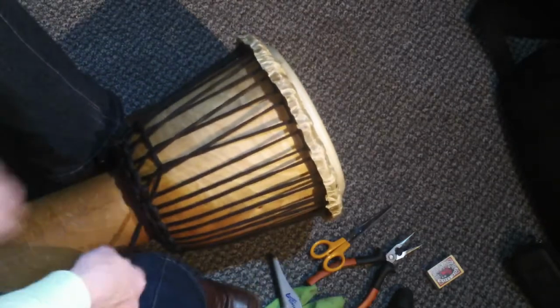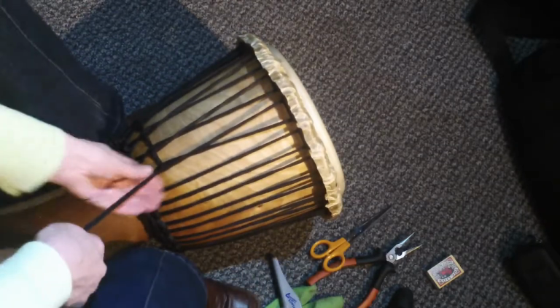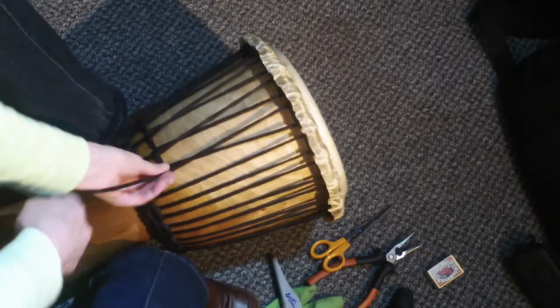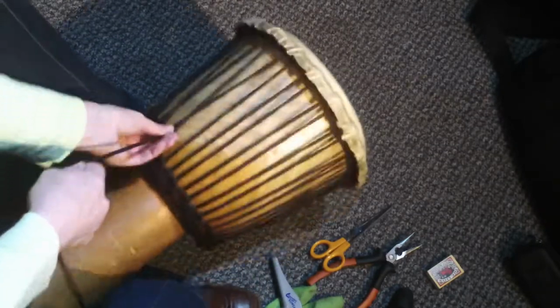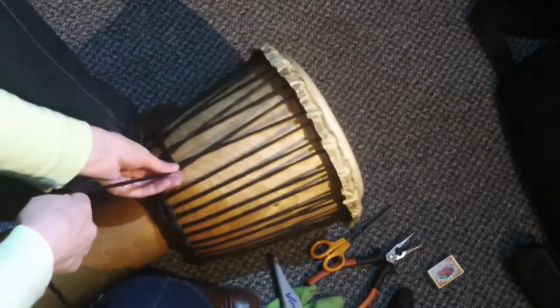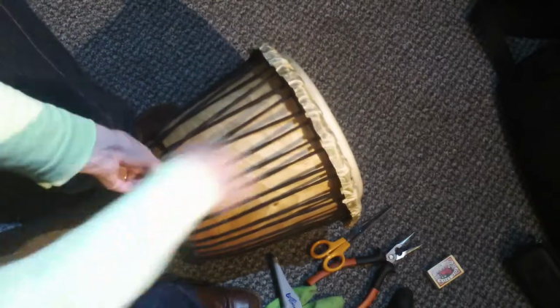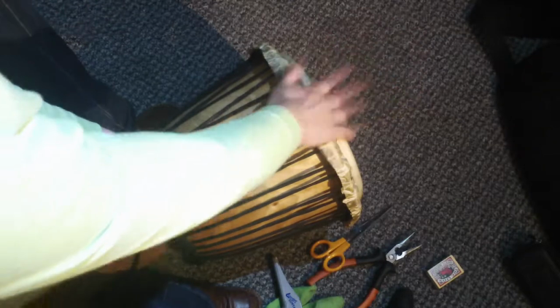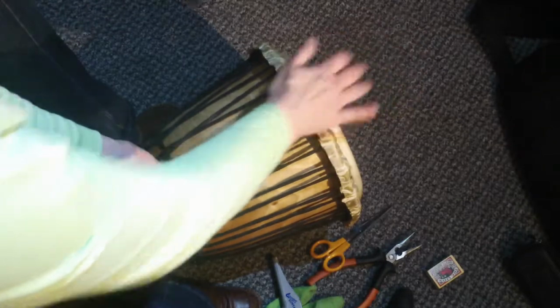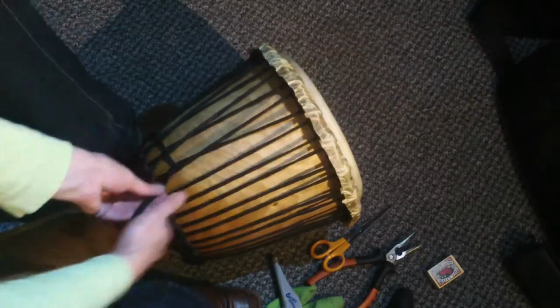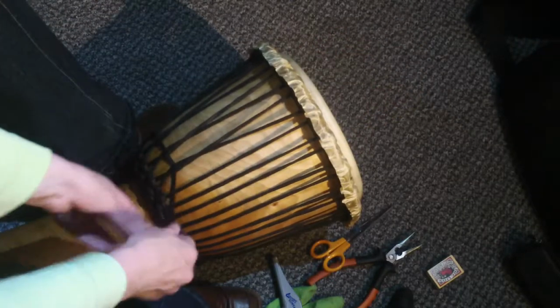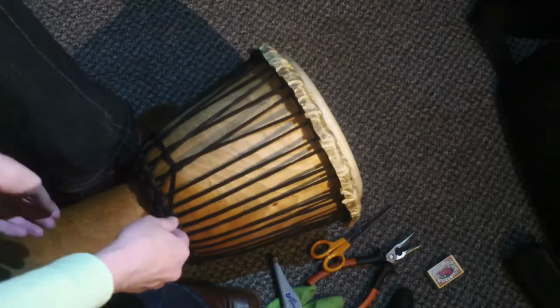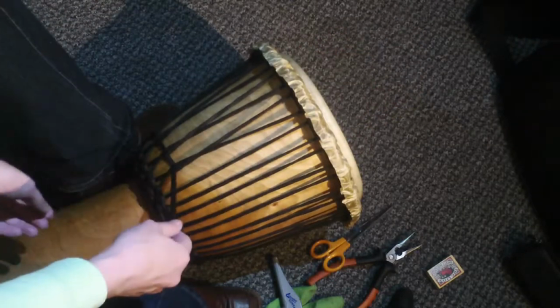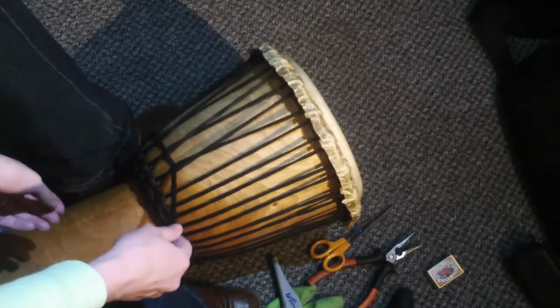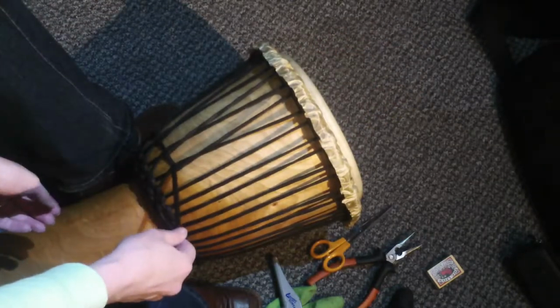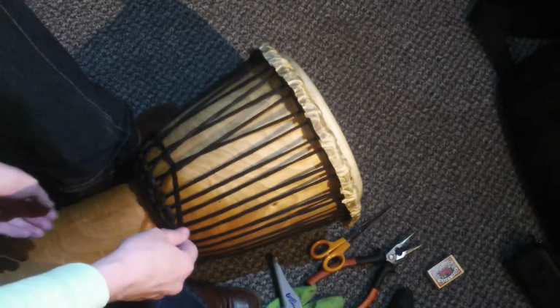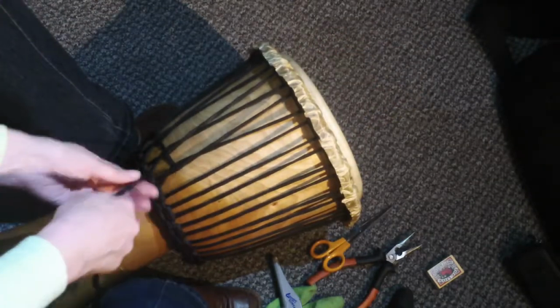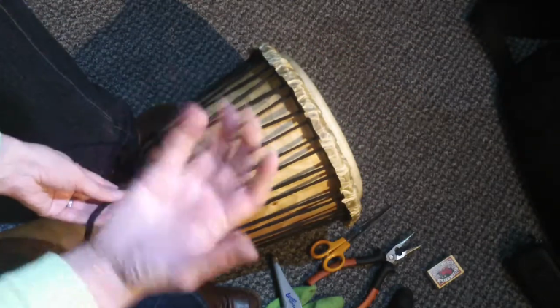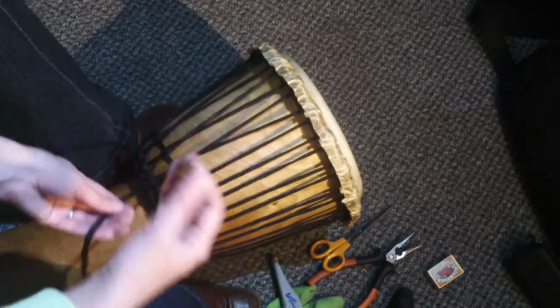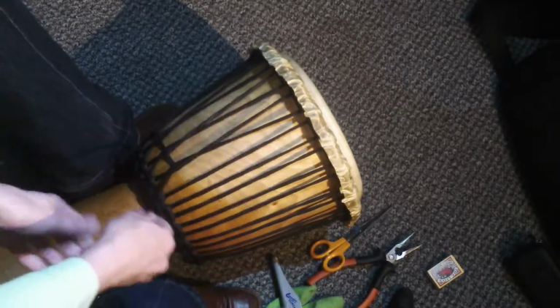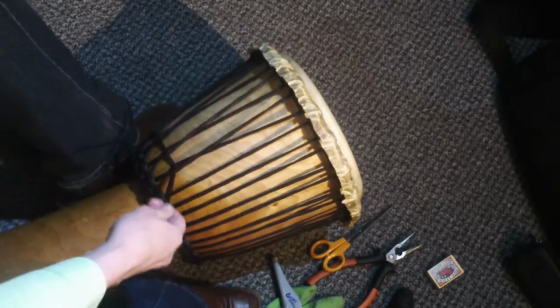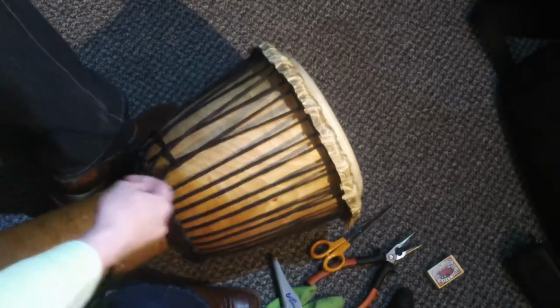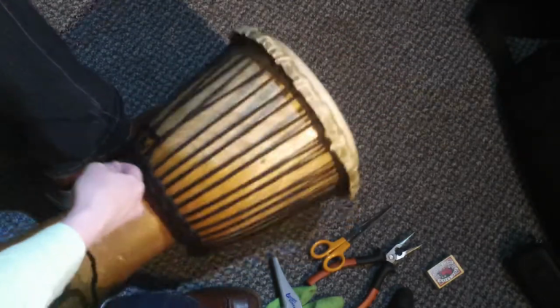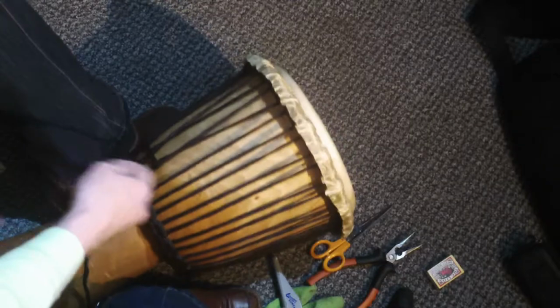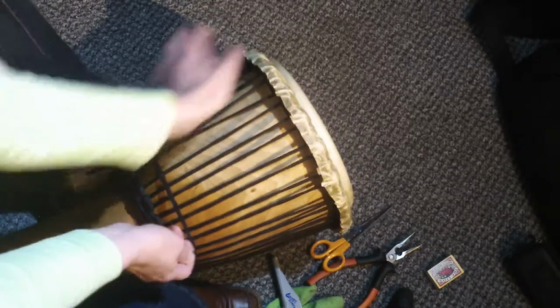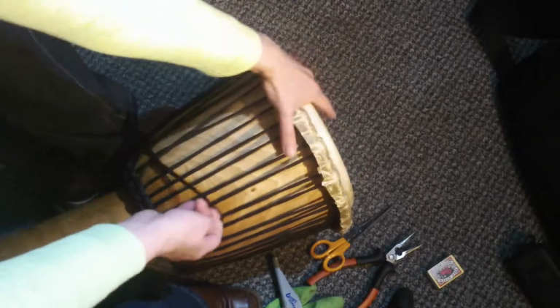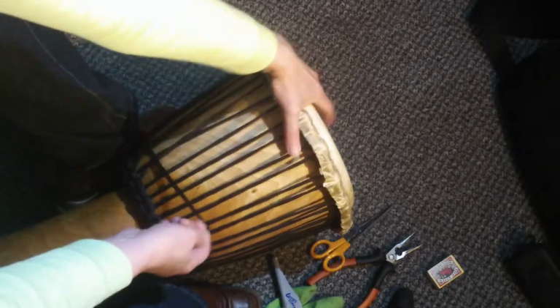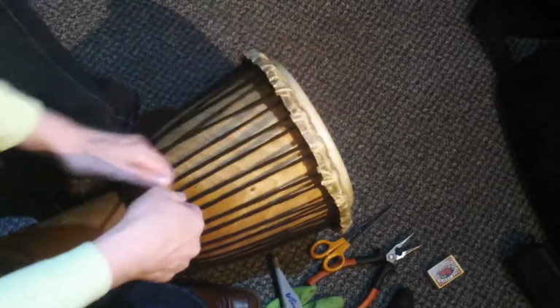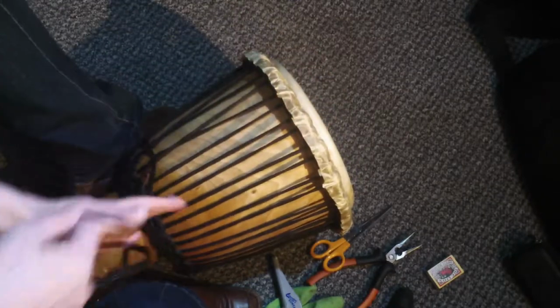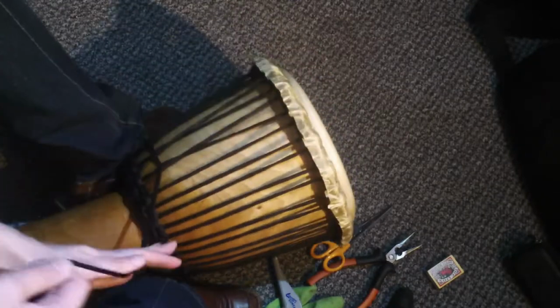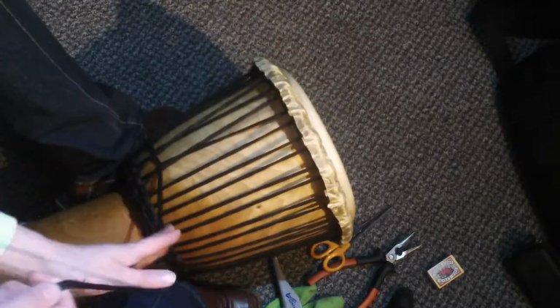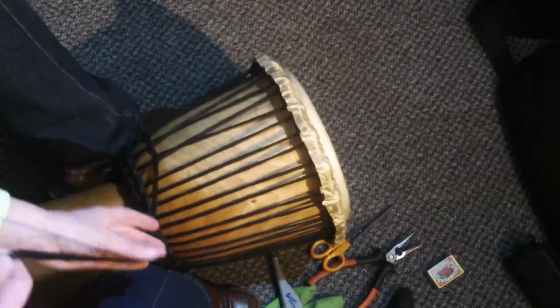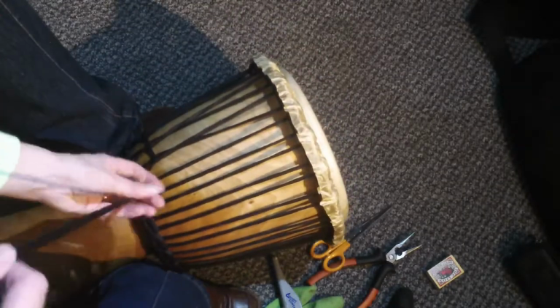When you've finished and you think you've done enough knots to raise the sound to the sound you like, or the tension that you like, you then need to secure the rope.